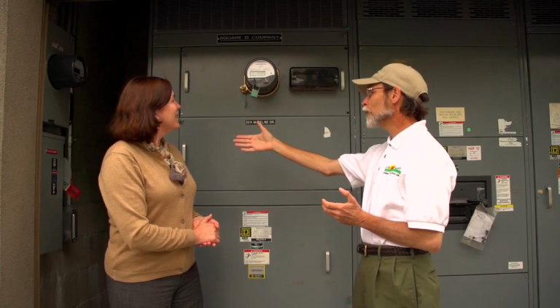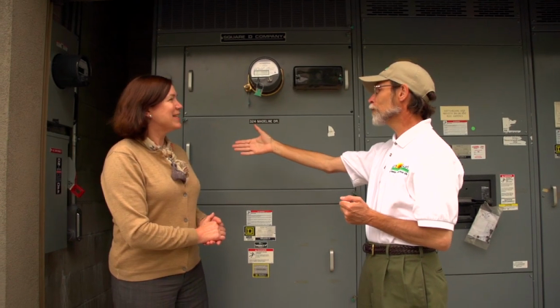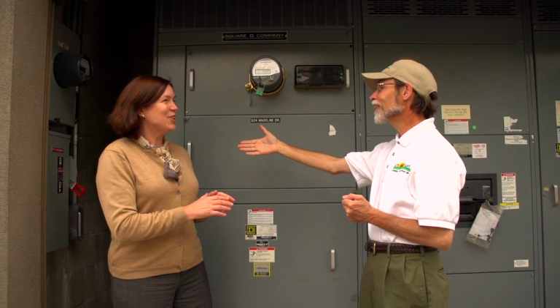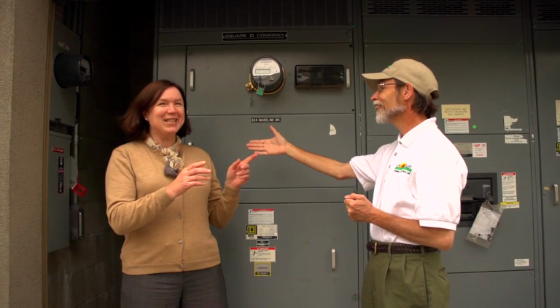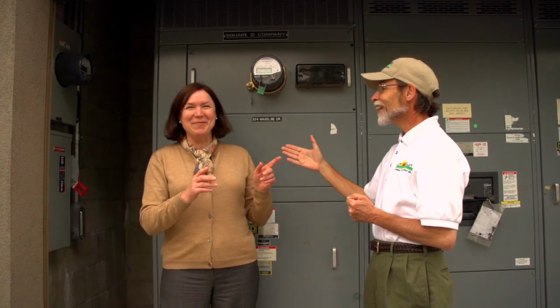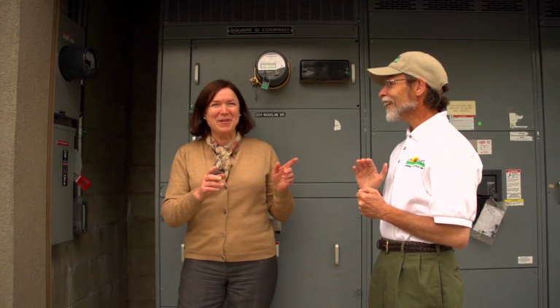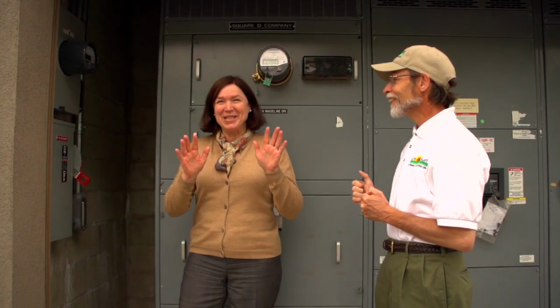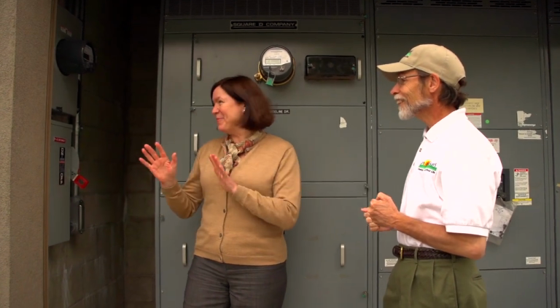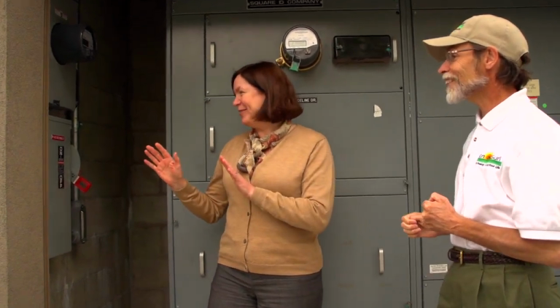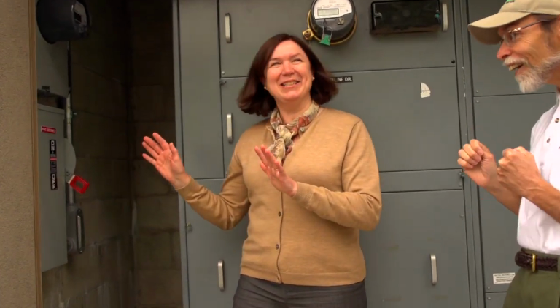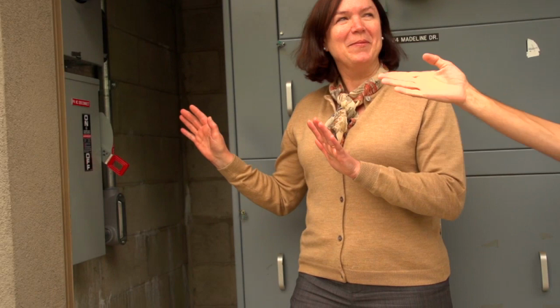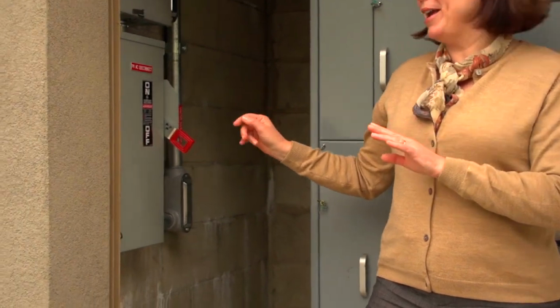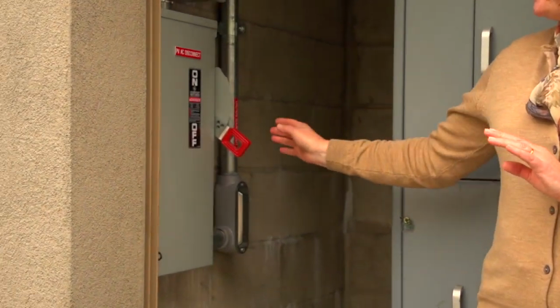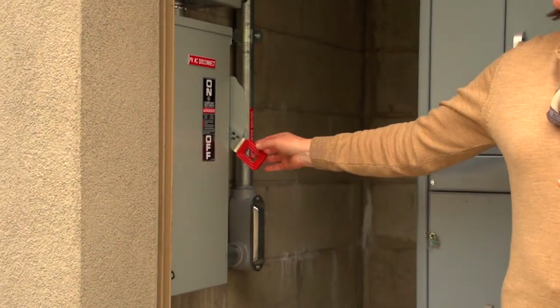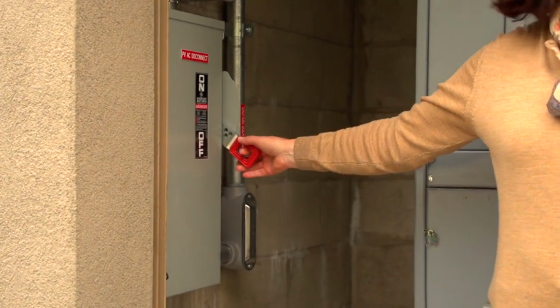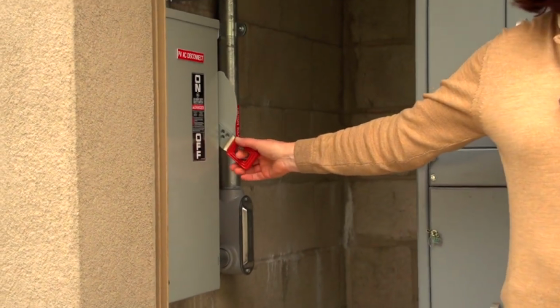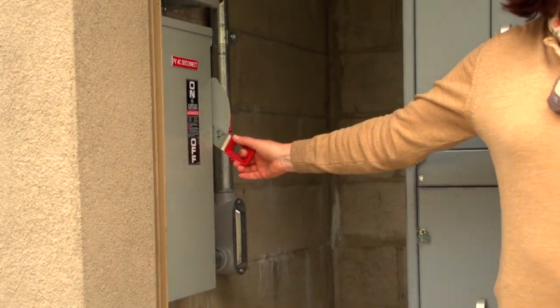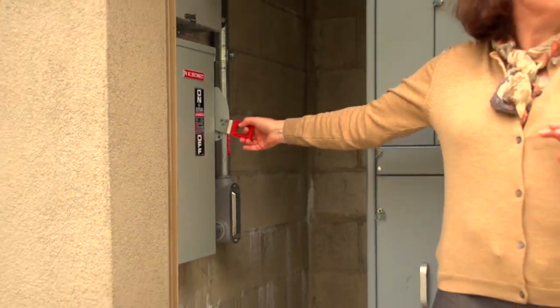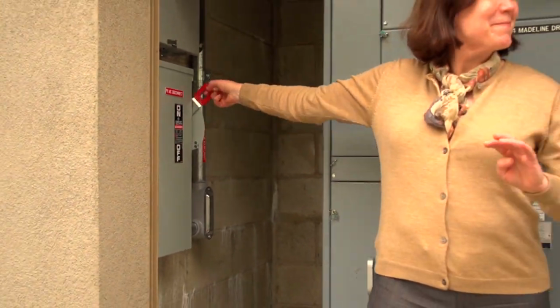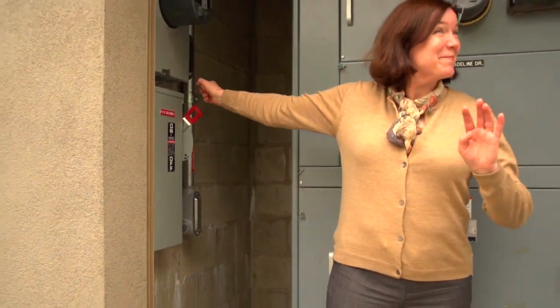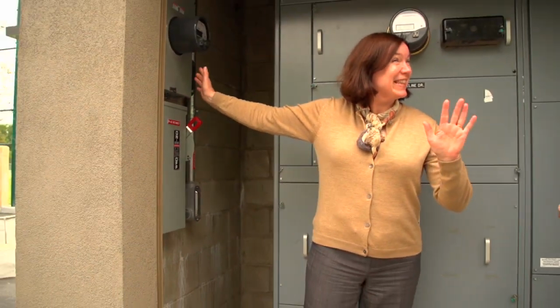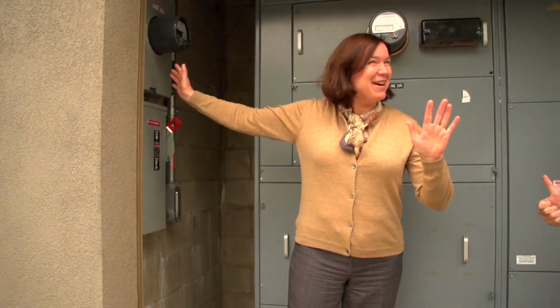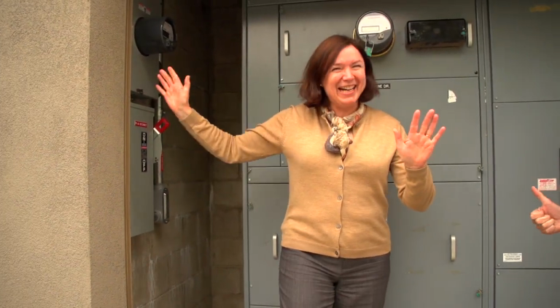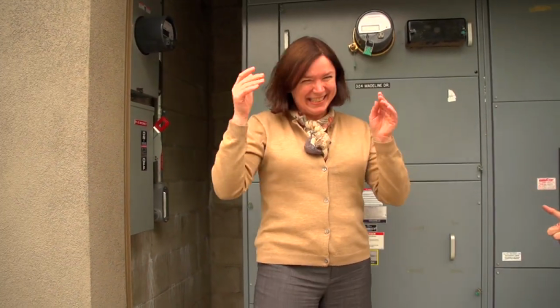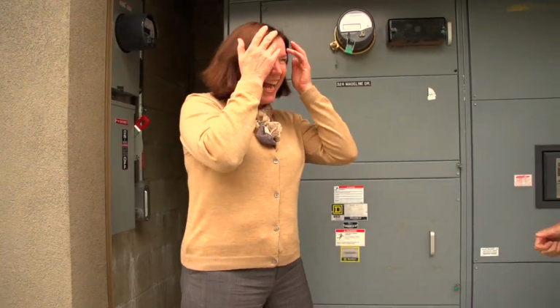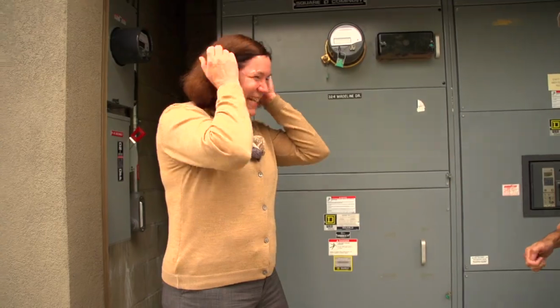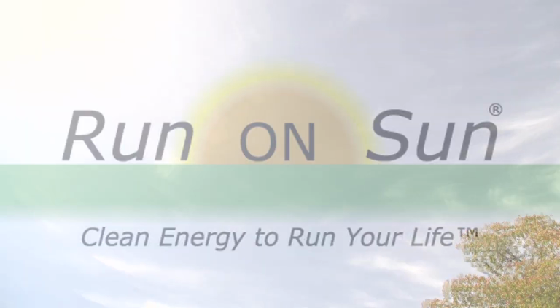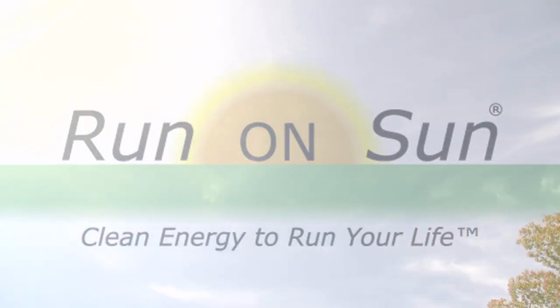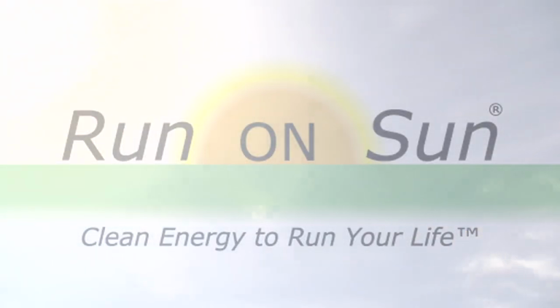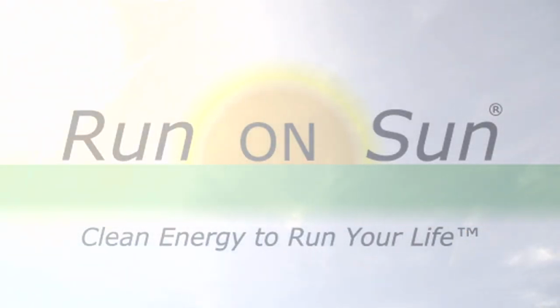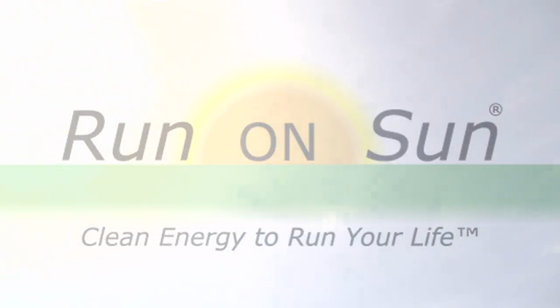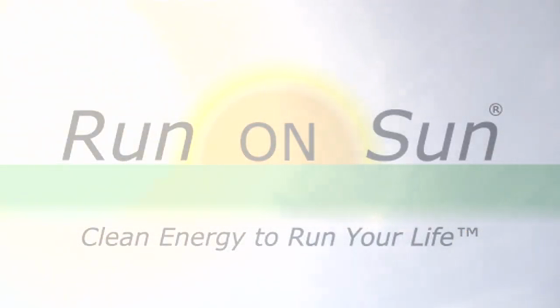This is such an exciting moment. We're ready to switch the power on — just throw that switch and we're good to go. Excellent, there we go! Yay! Congratulations, Jen! This is so exciting!